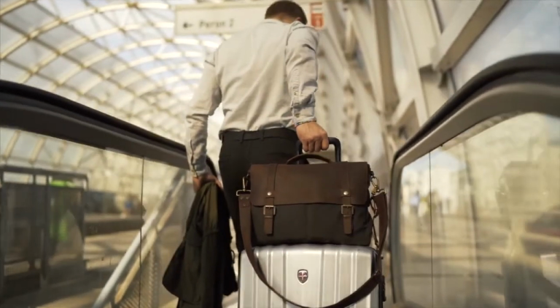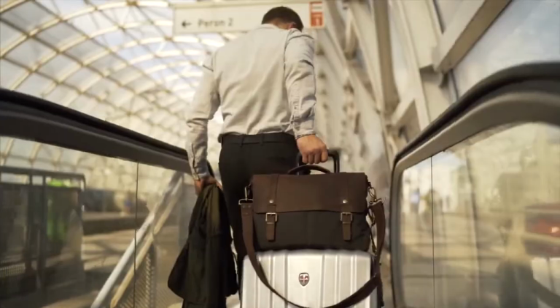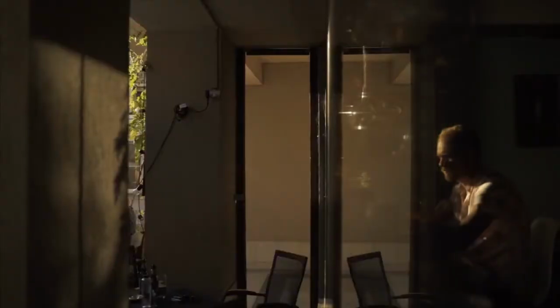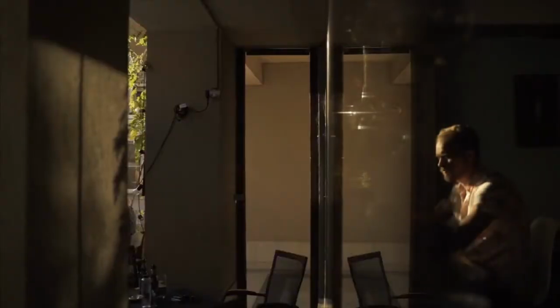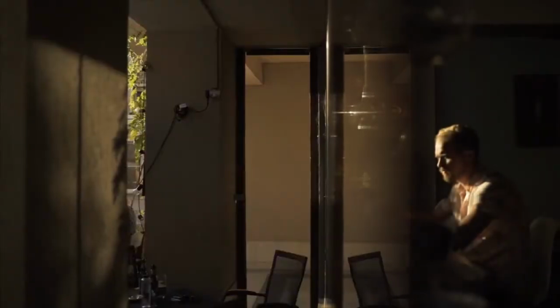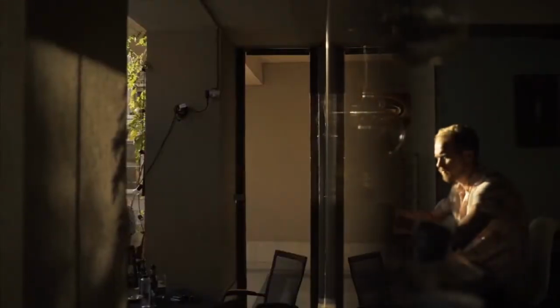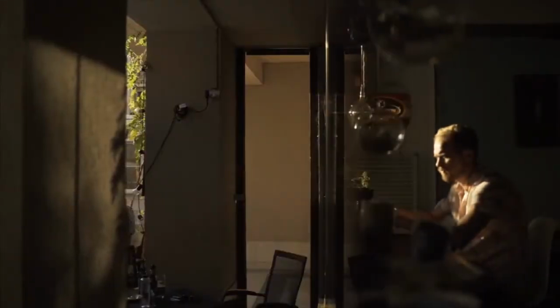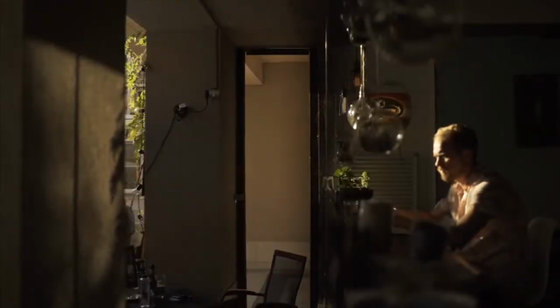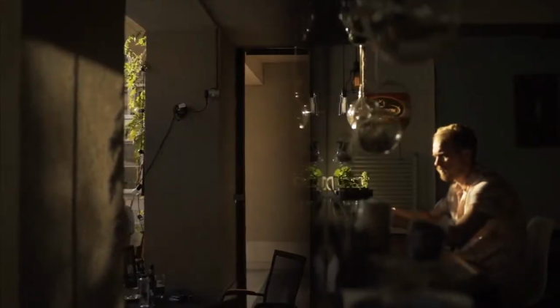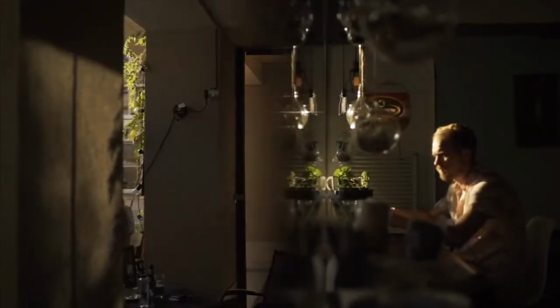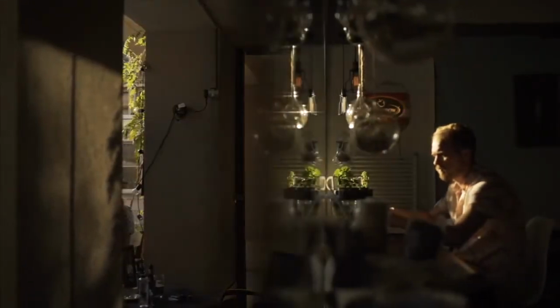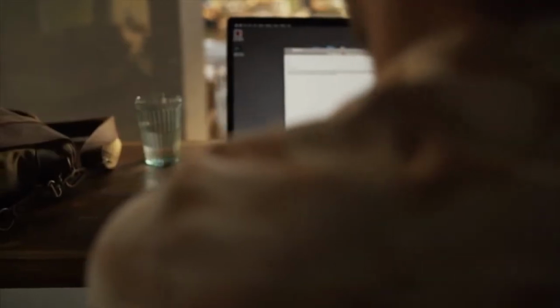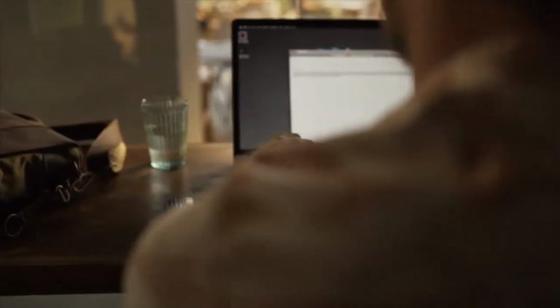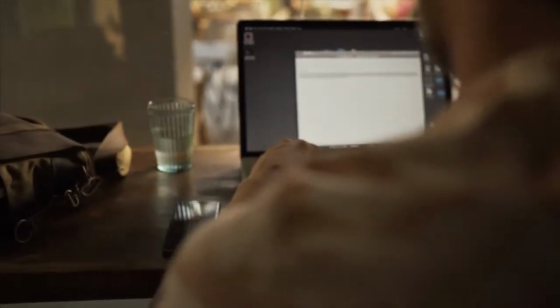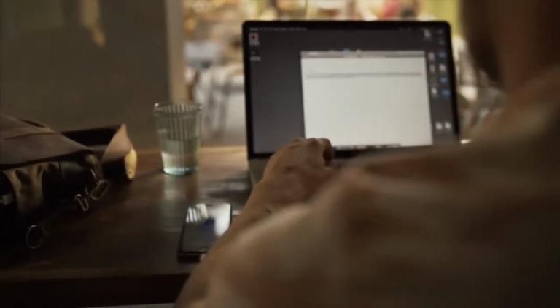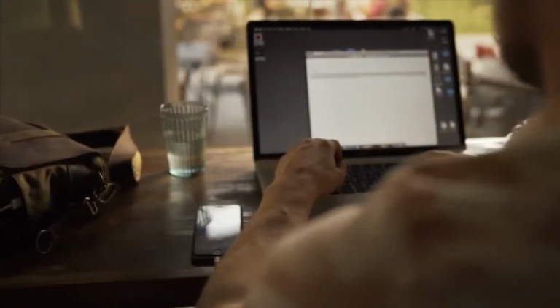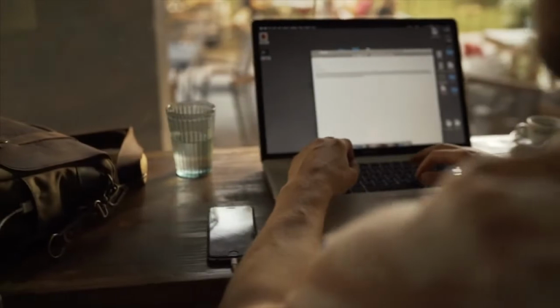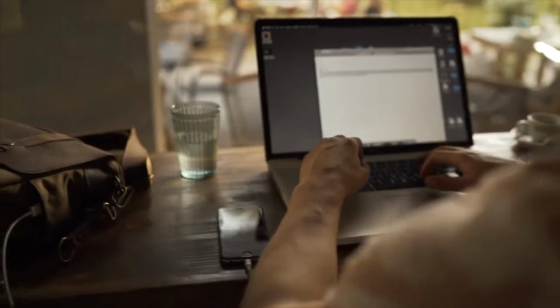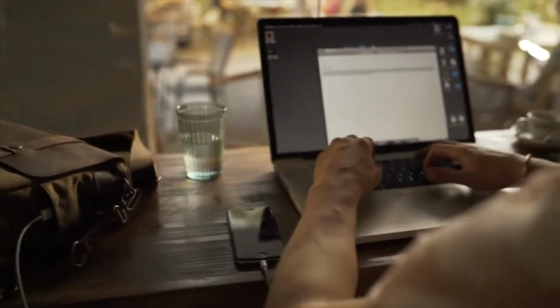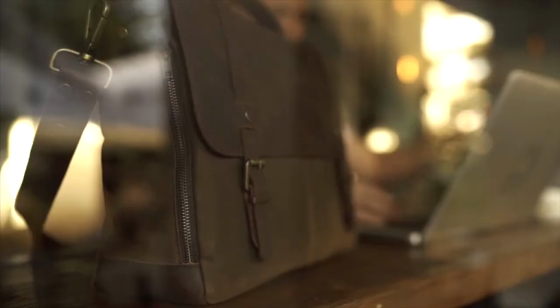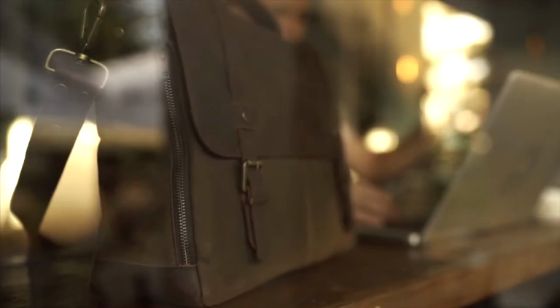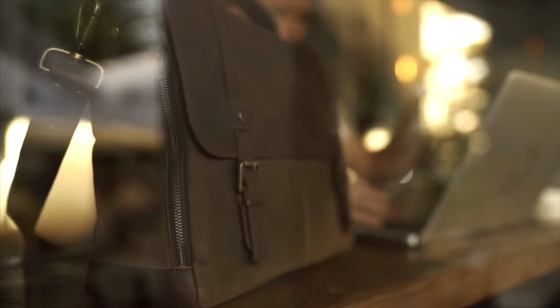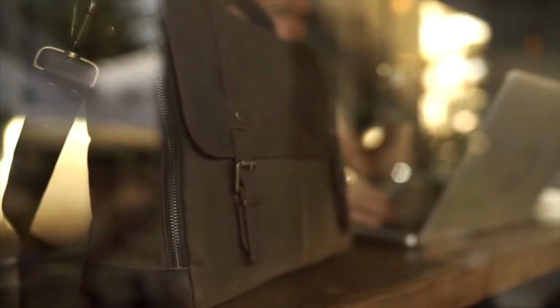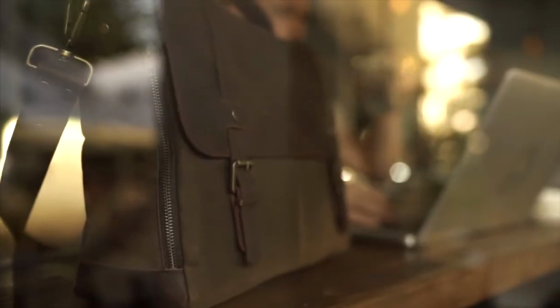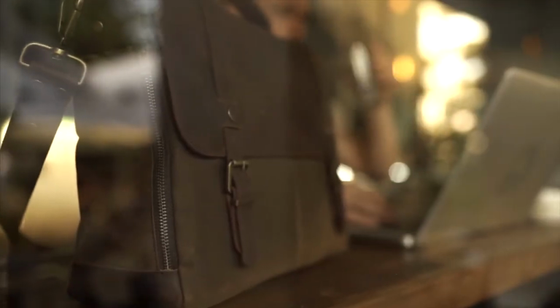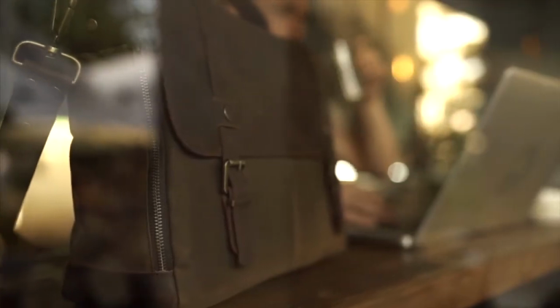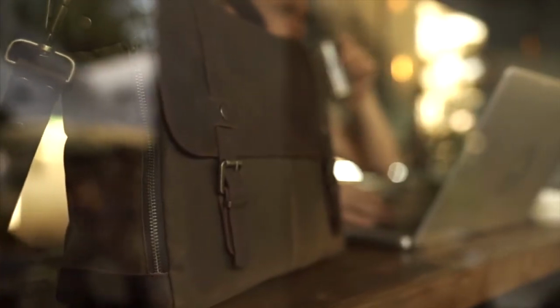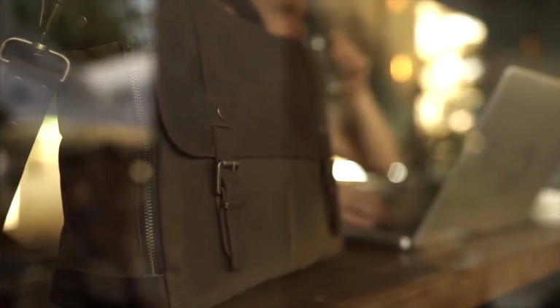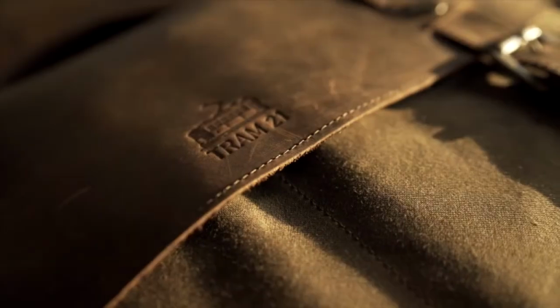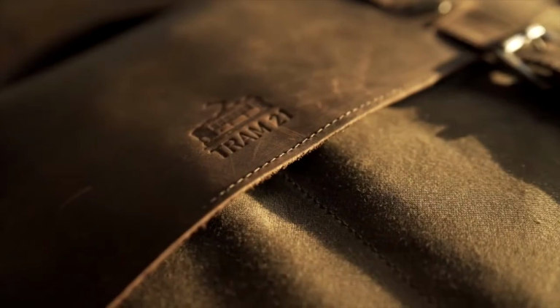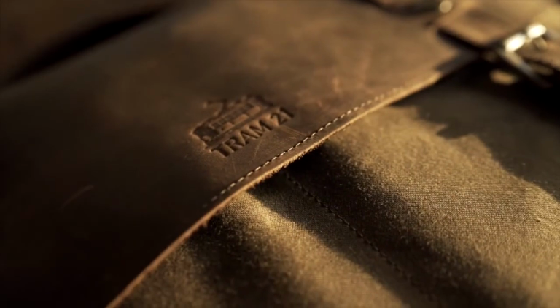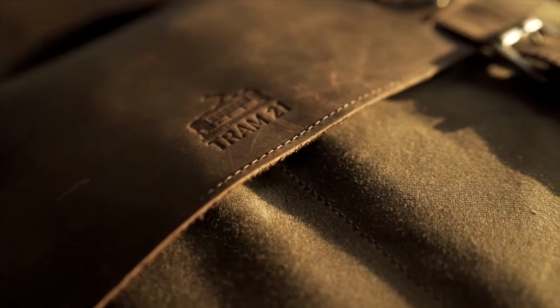After our last campaign, we succeeded in buying better tools and sewing machines. Support us now to hire more people and expand our team, so we can produce this great messenger bag.